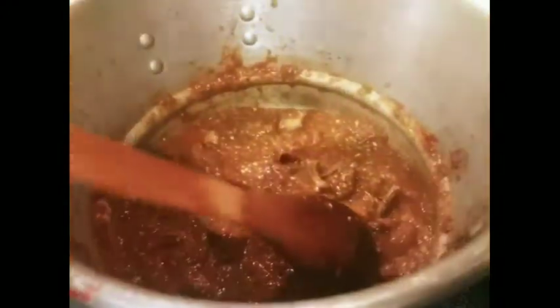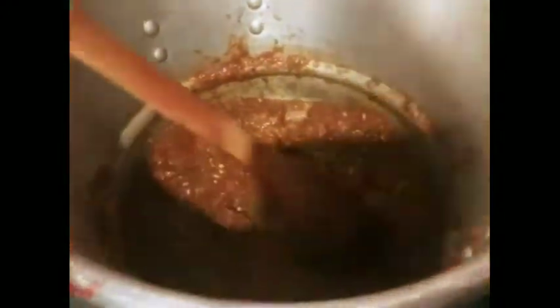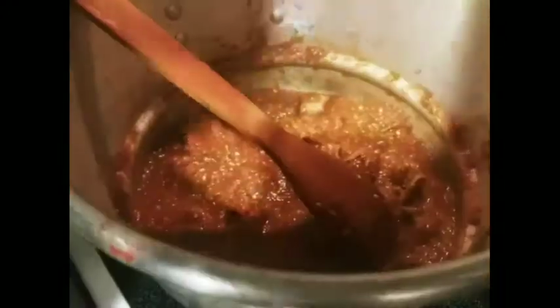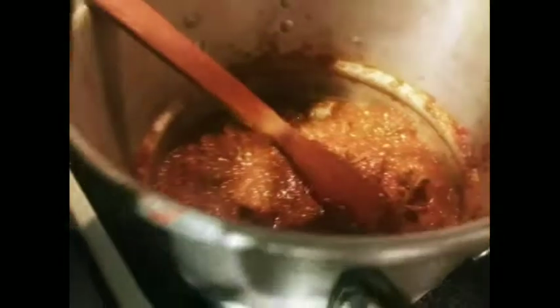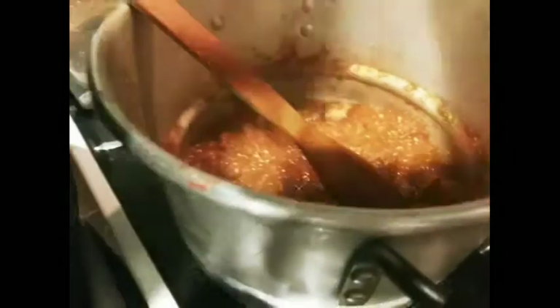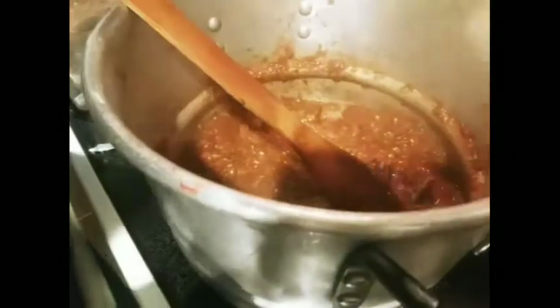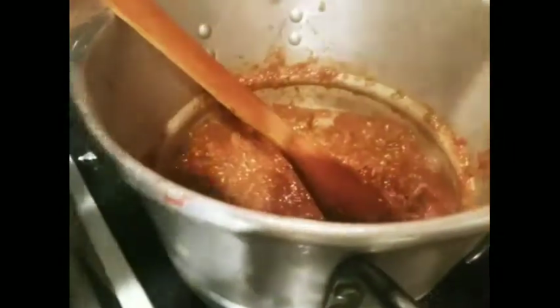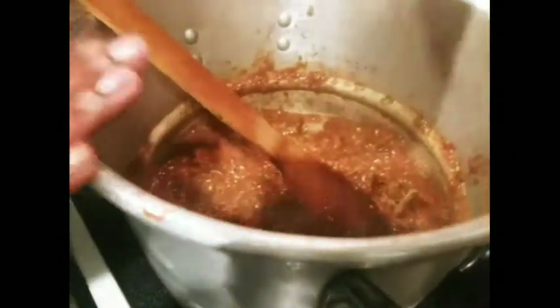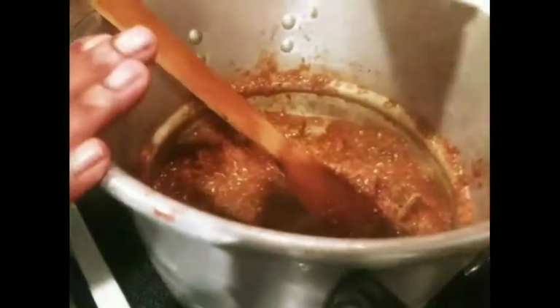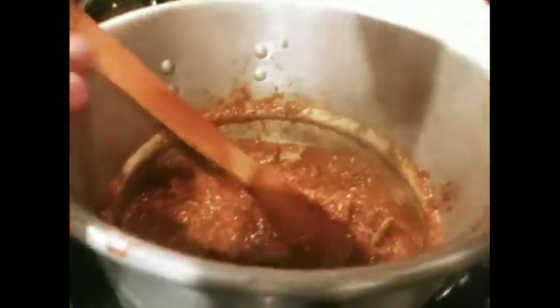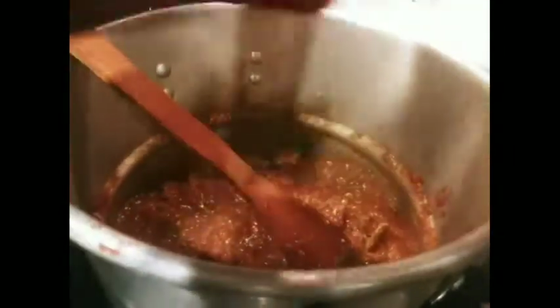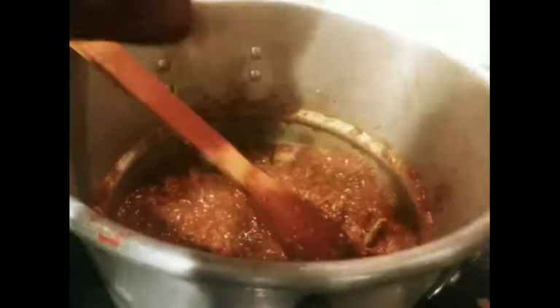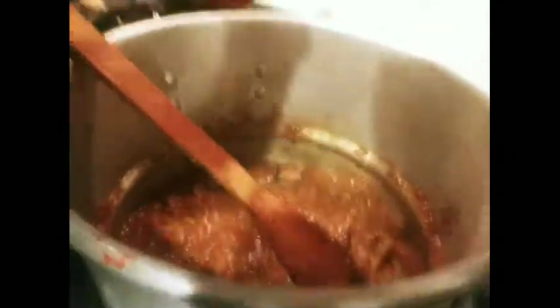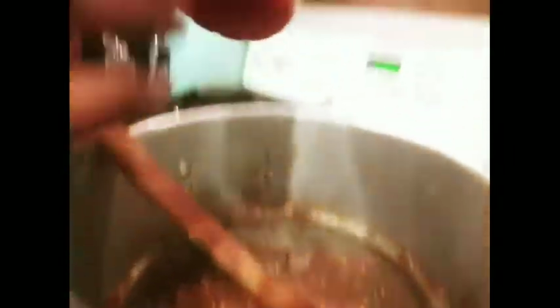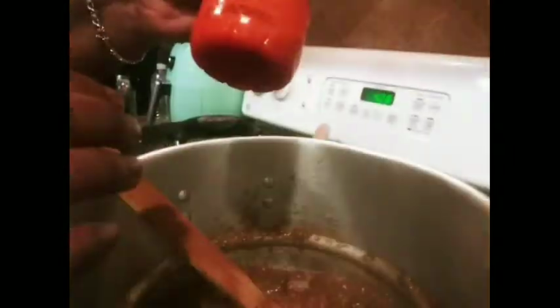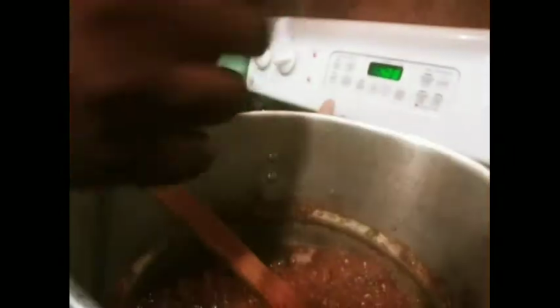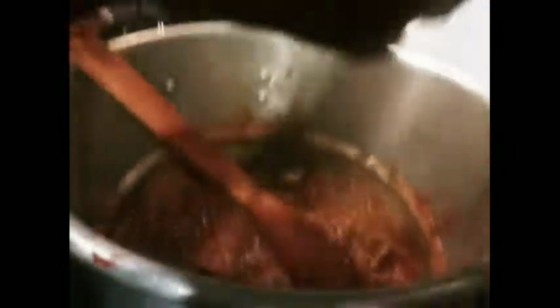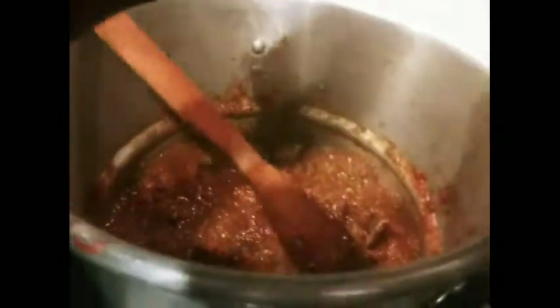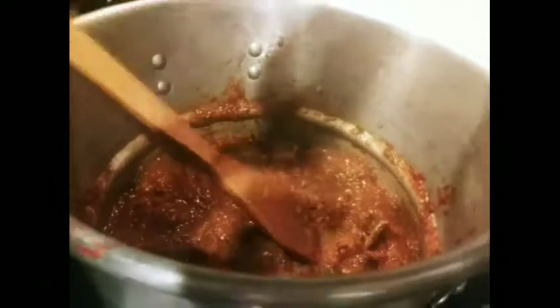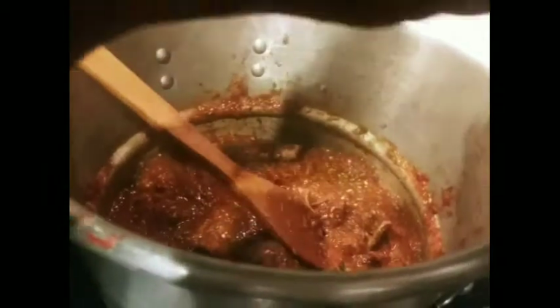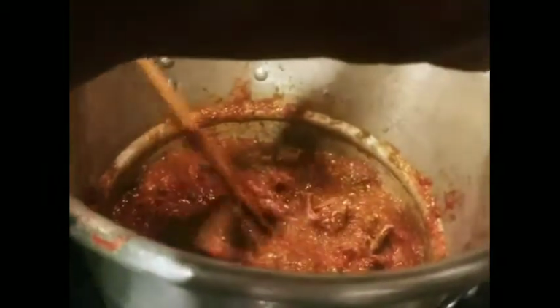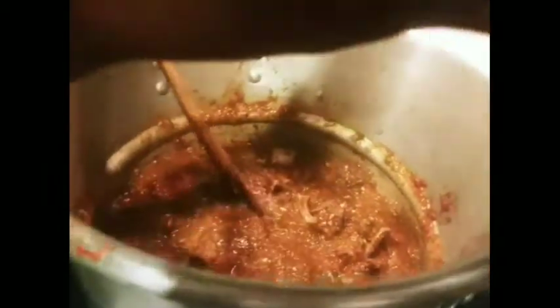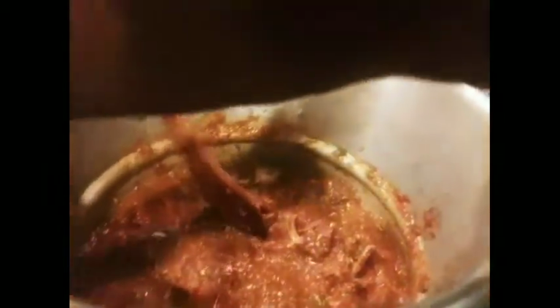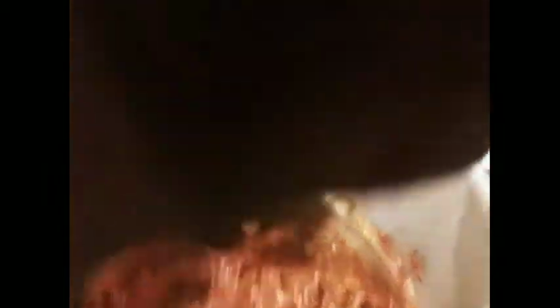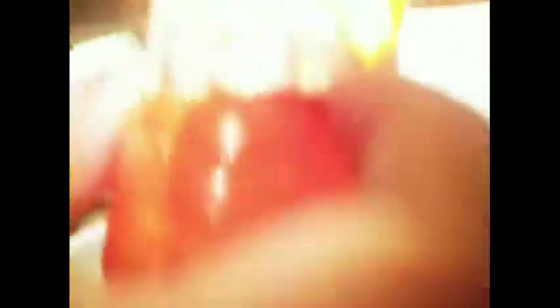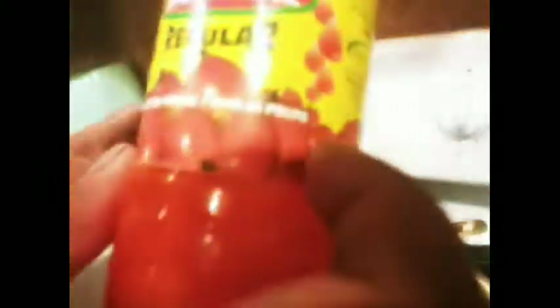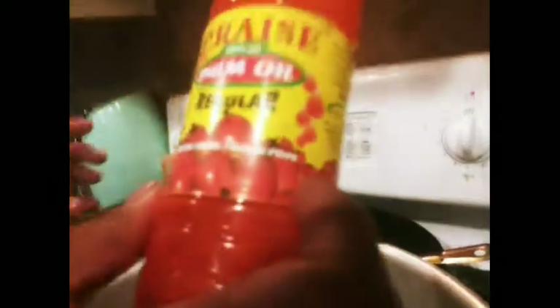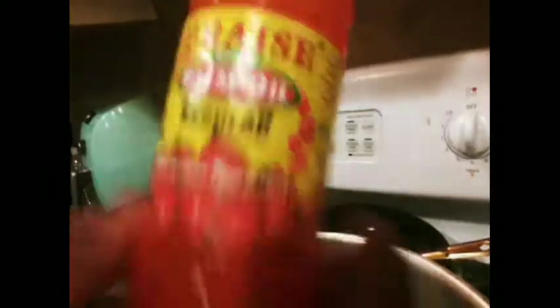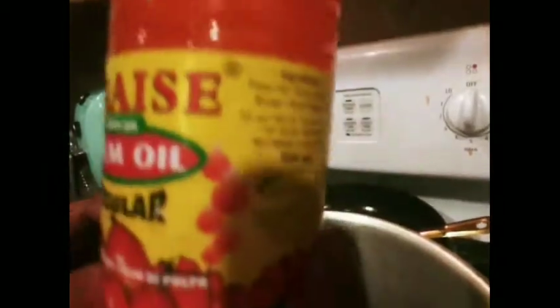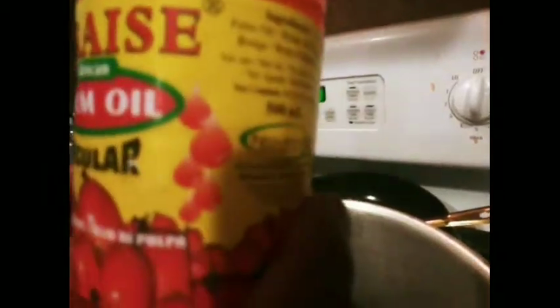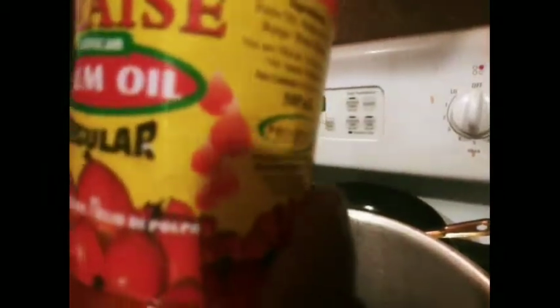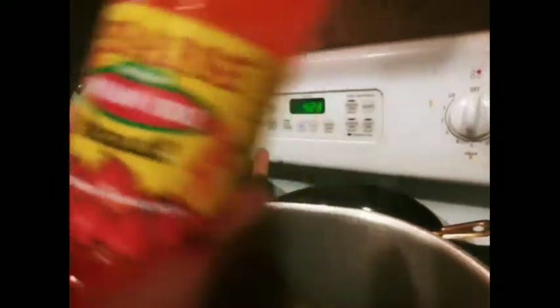Now I'm going to add the palm oil. You don't need a whole lot of this. When I buy this palm oil, I can use it for at least three dishes because you don't need a whole lot.